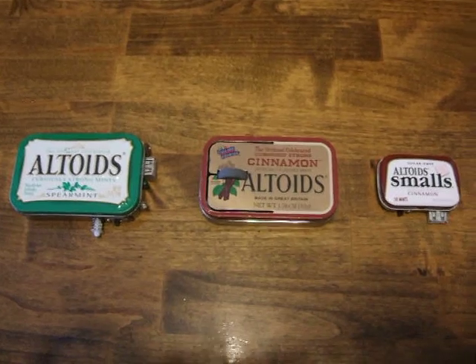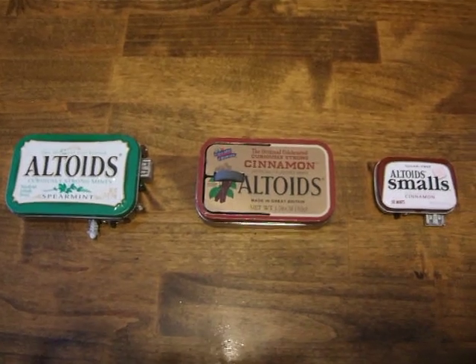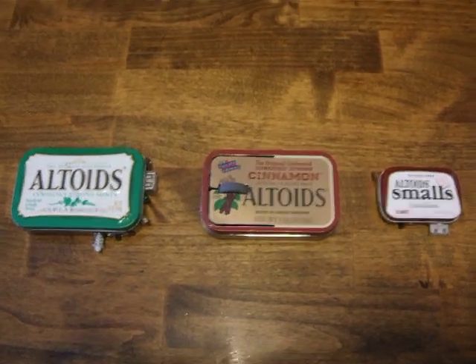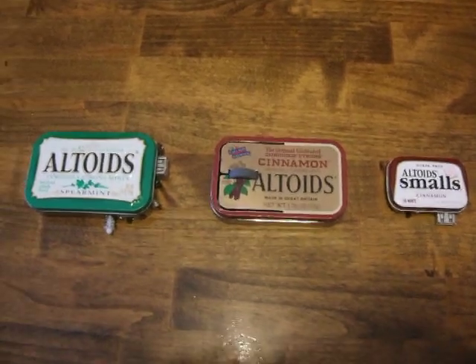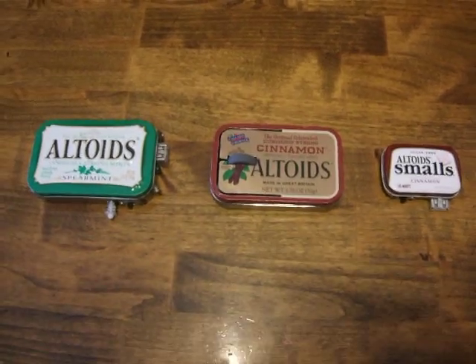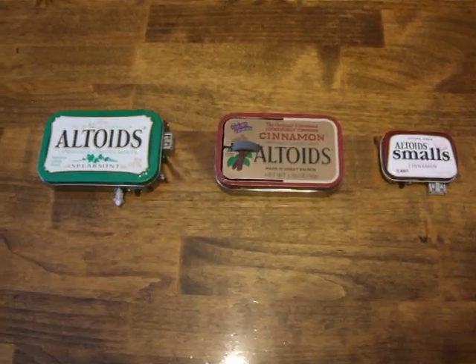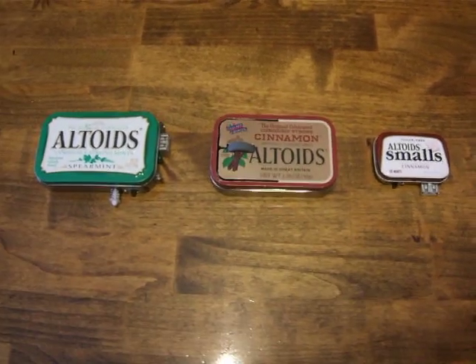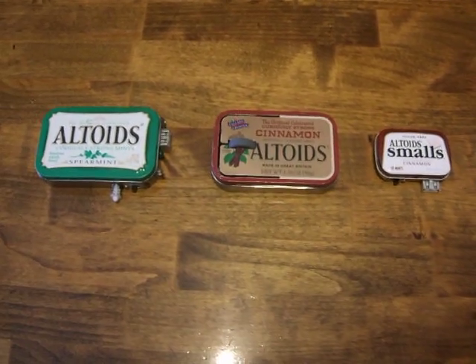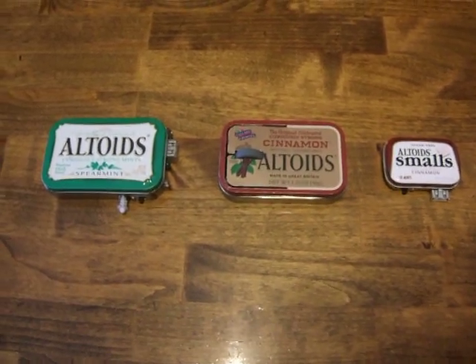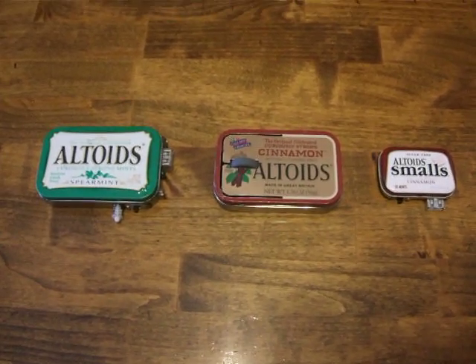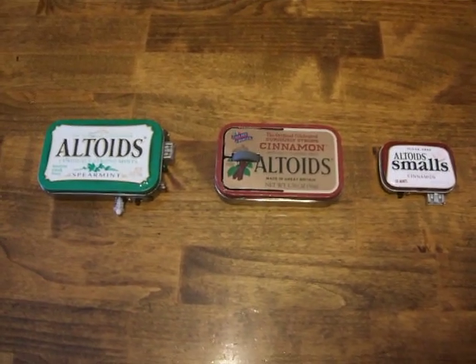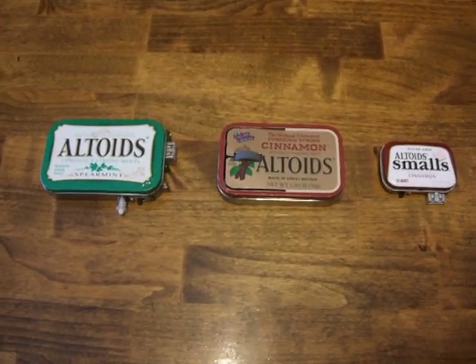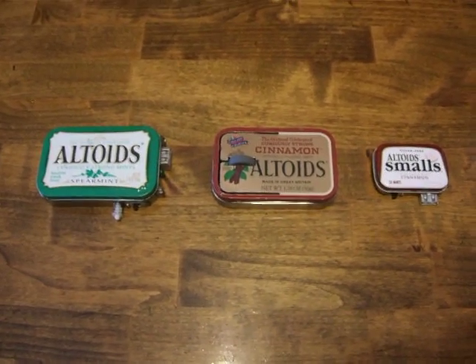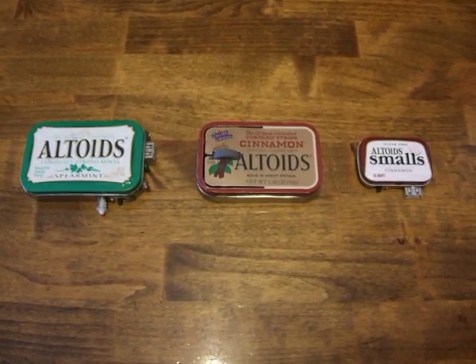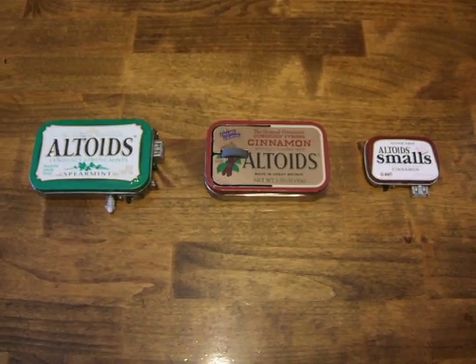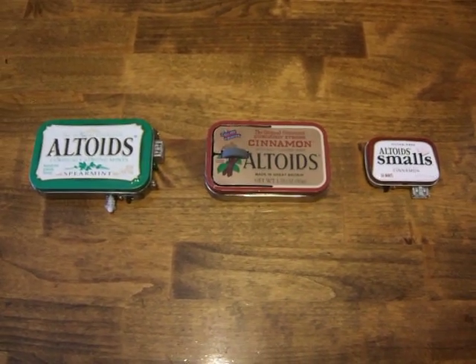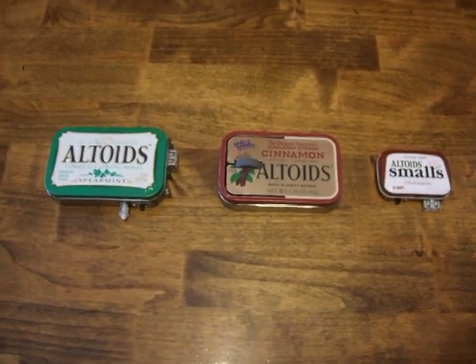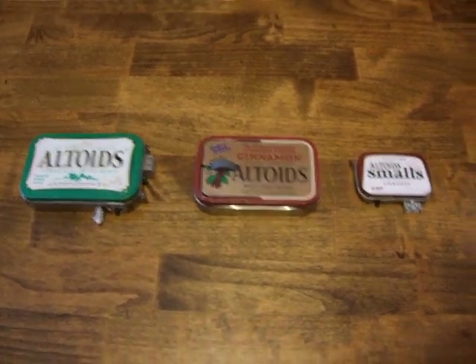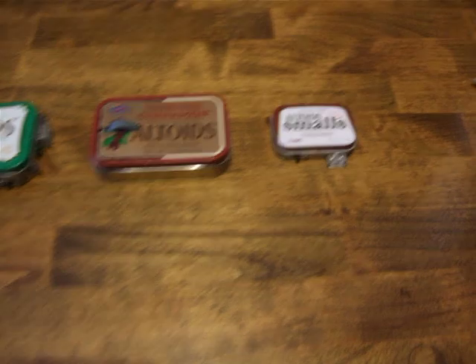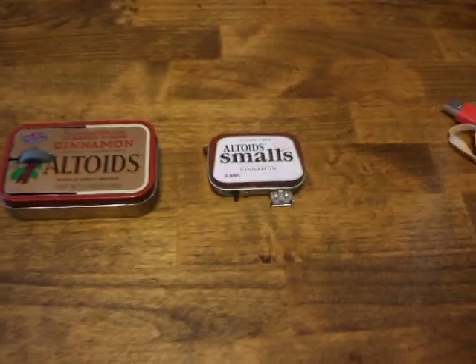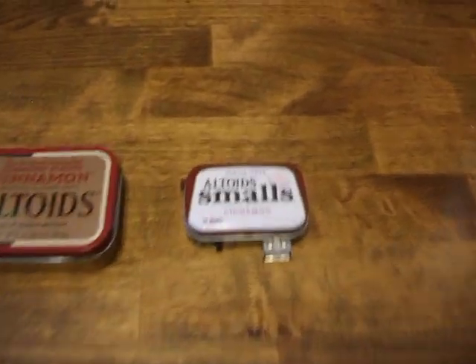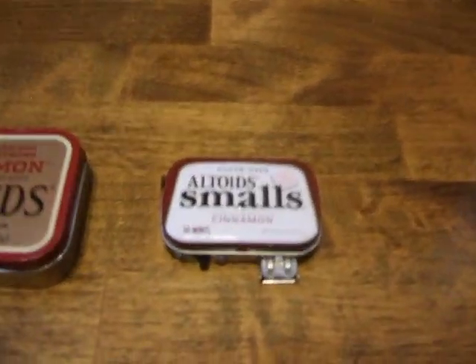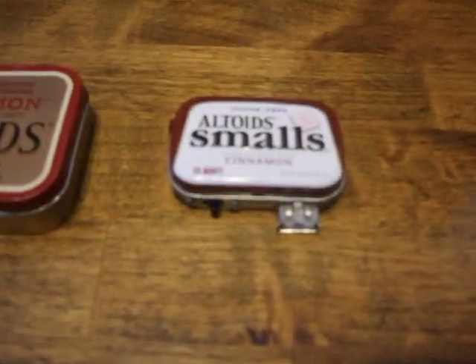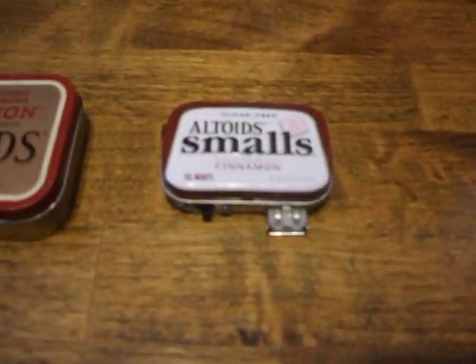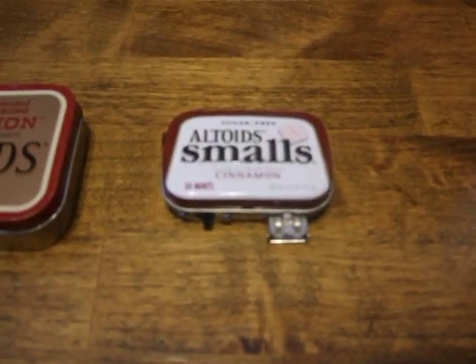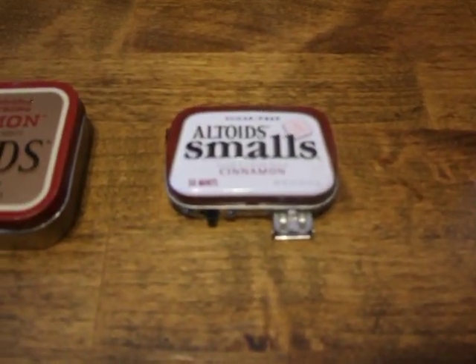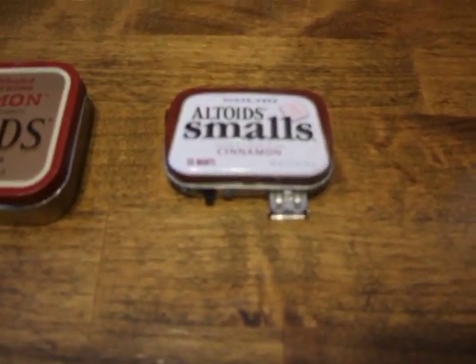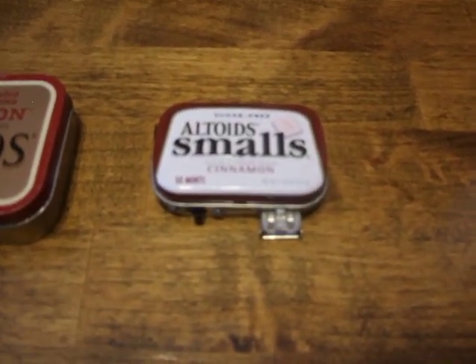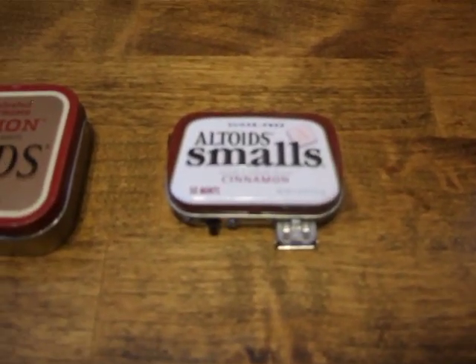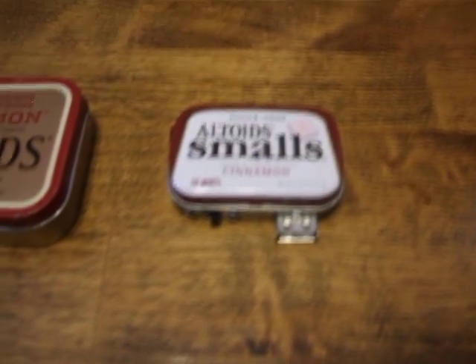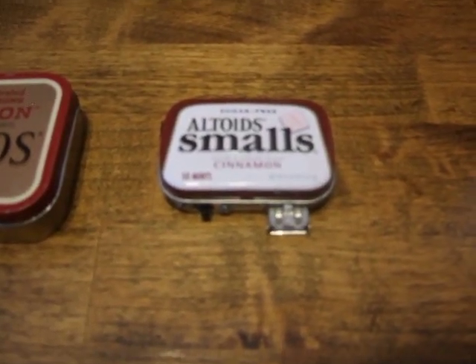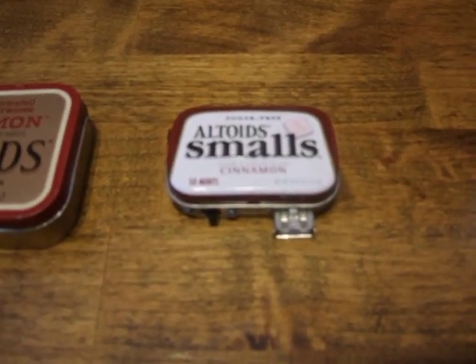These are three very easy and cheap Altoids projects you can do at home. The first one is the Altoids Smalls USB Charger.